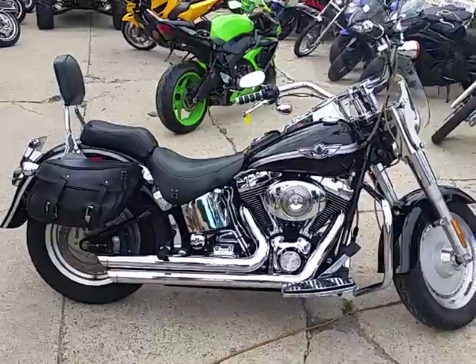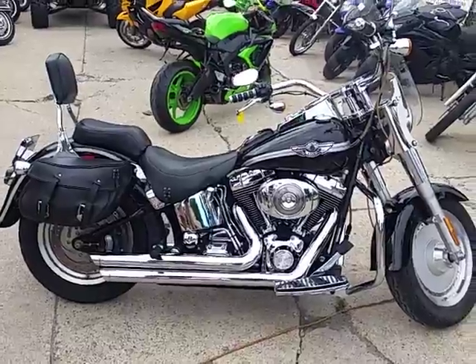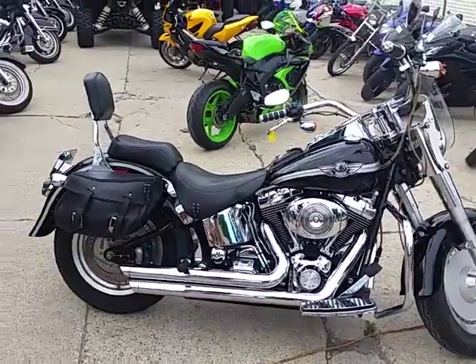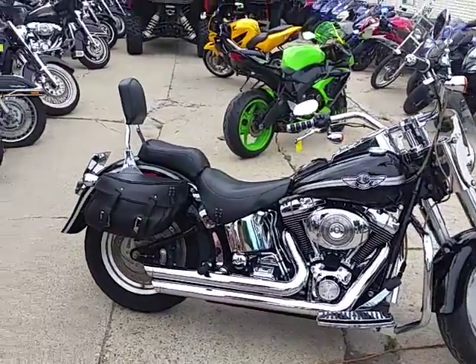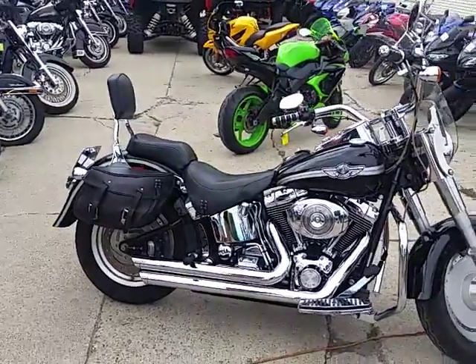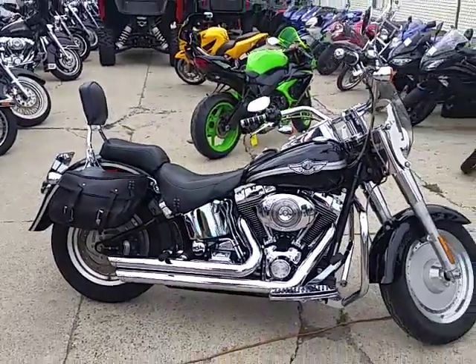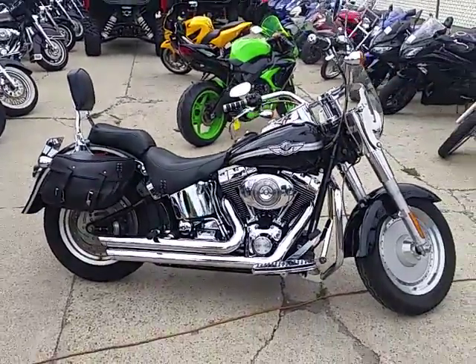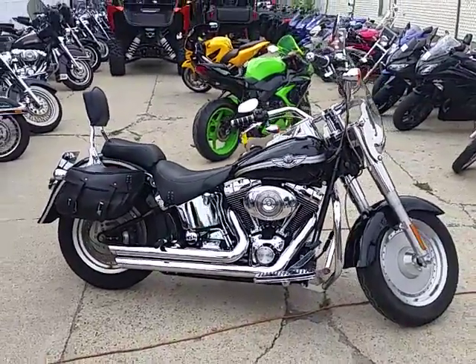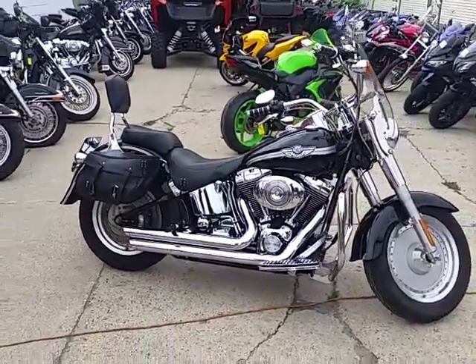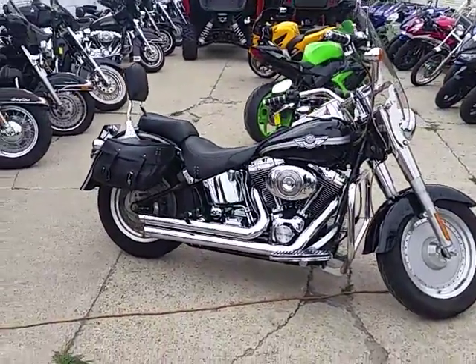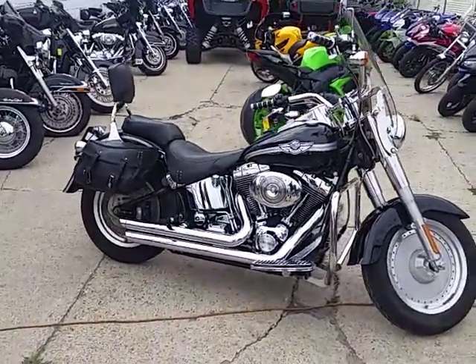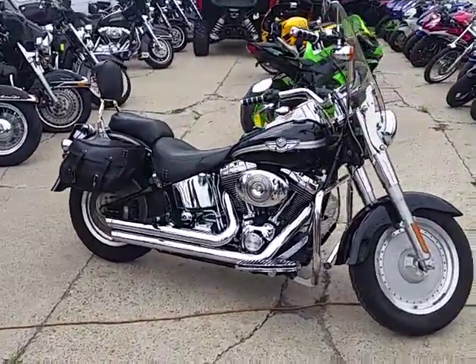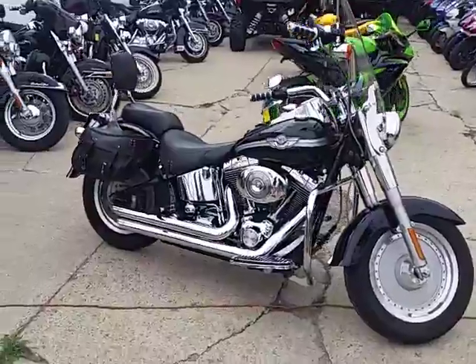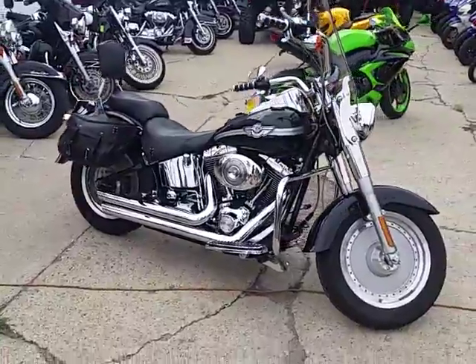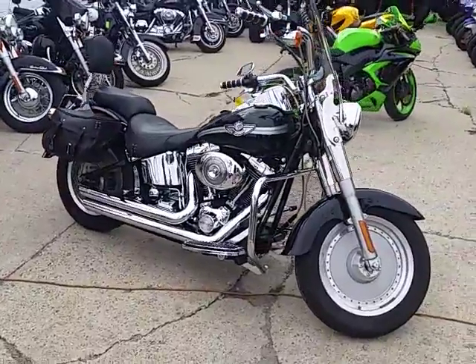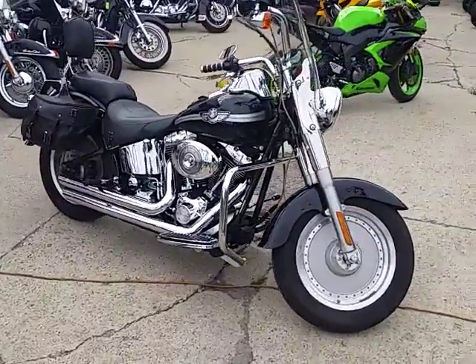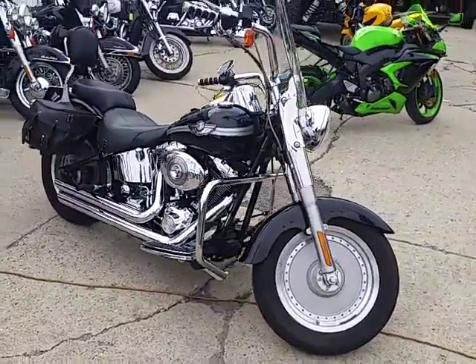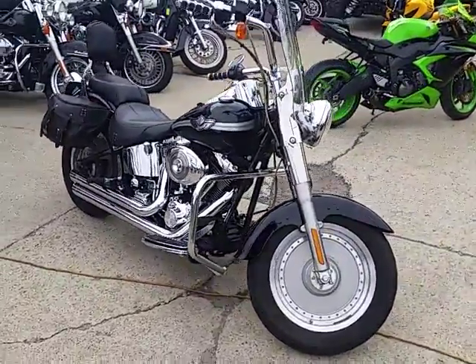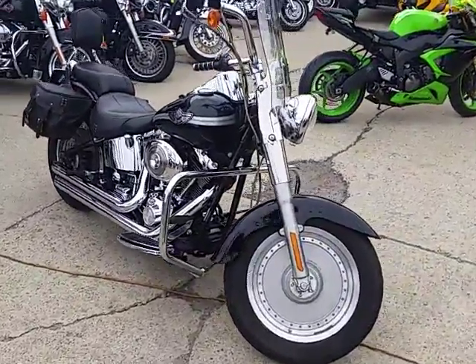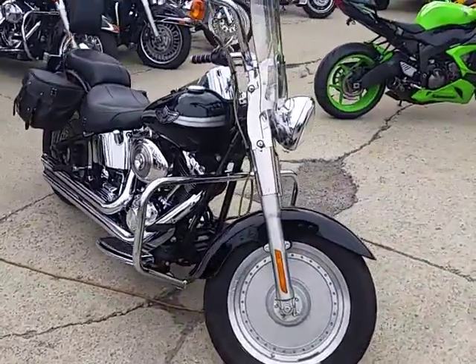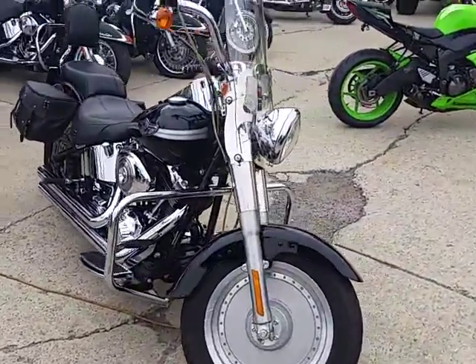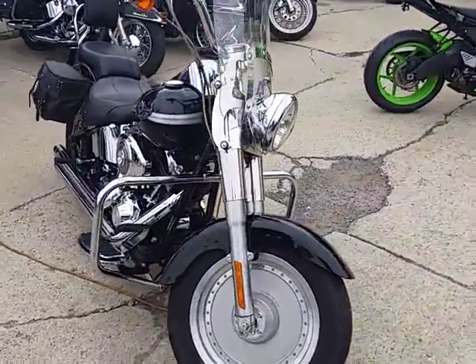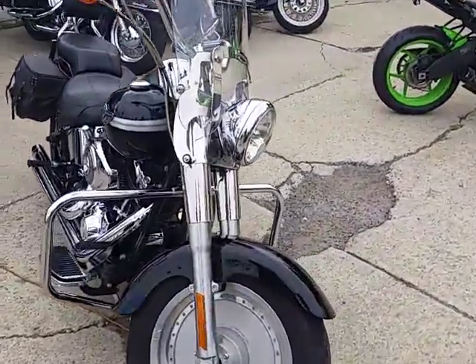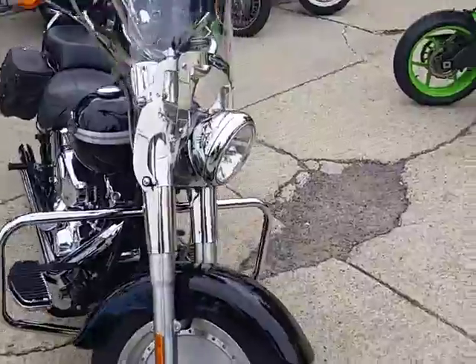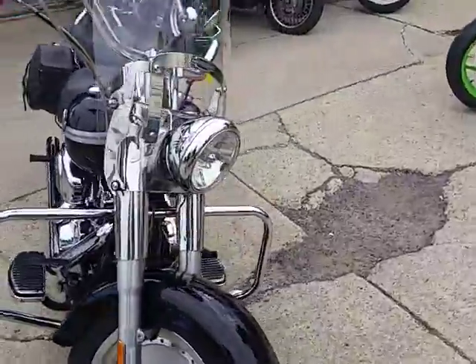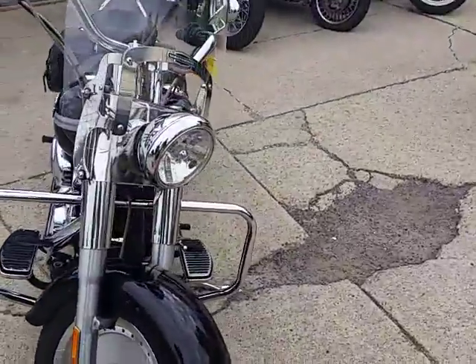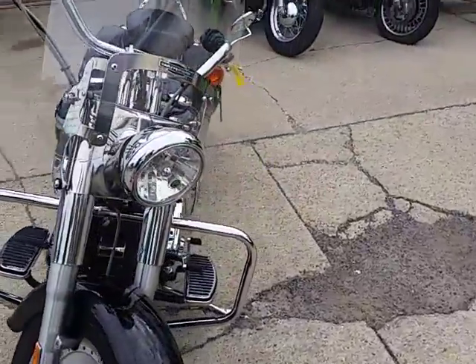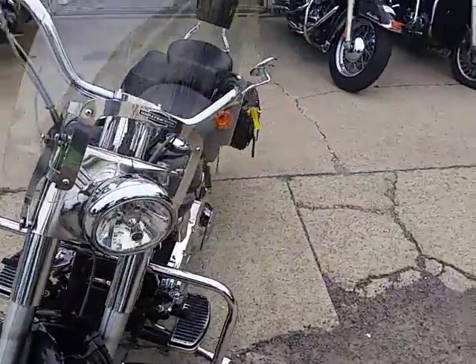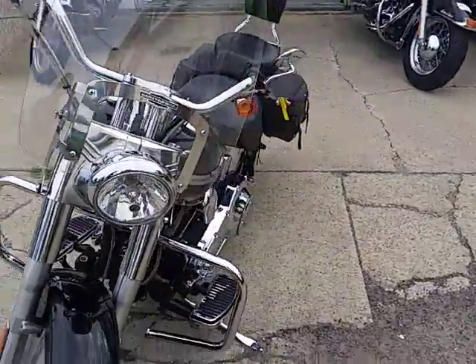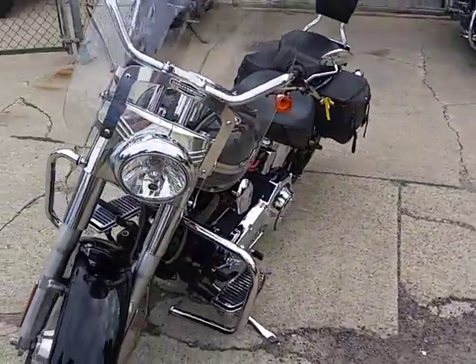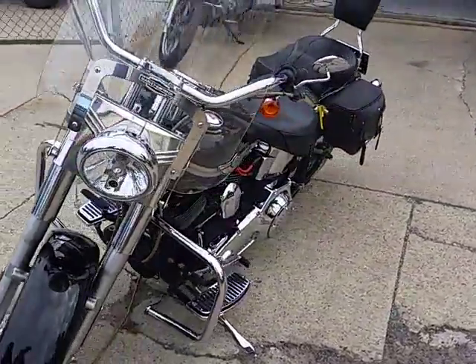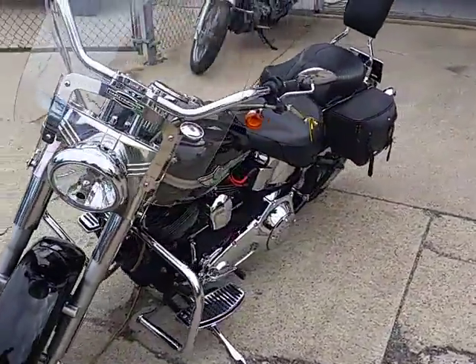It's Approval Power Sports, and anybody looking for a nice anniversary Fatboy, we got it here. It's a 2003 Harley-Davidson Fatboy 100th Anniversary Edition for $69.99. This thing's got it all and it's great looking.